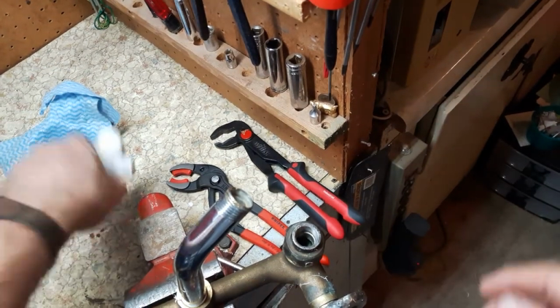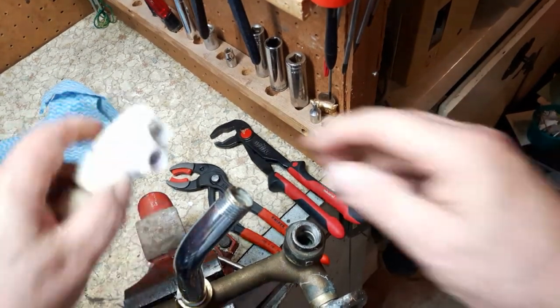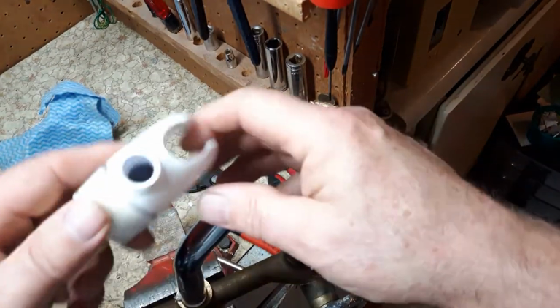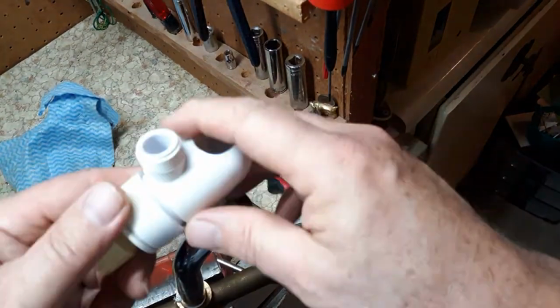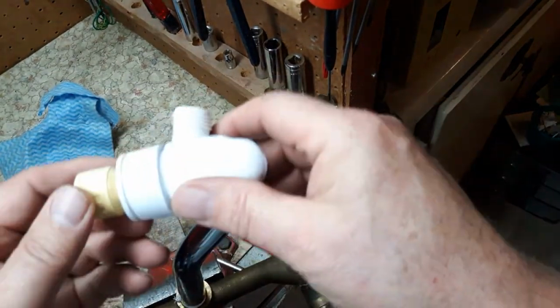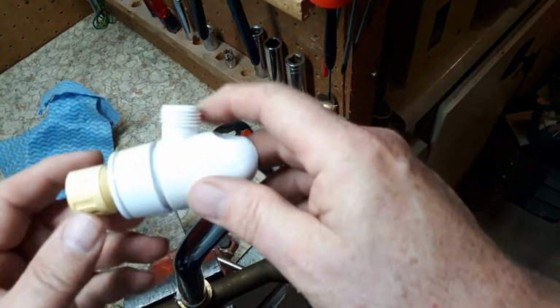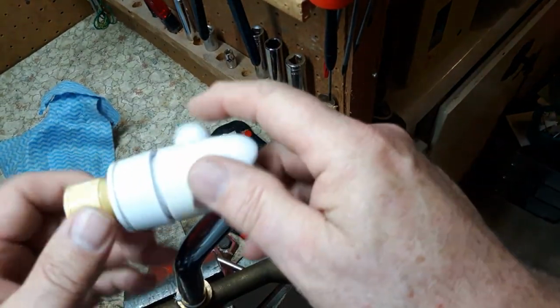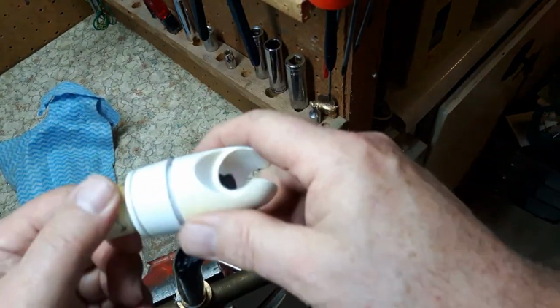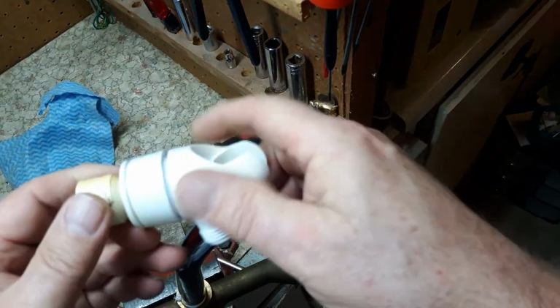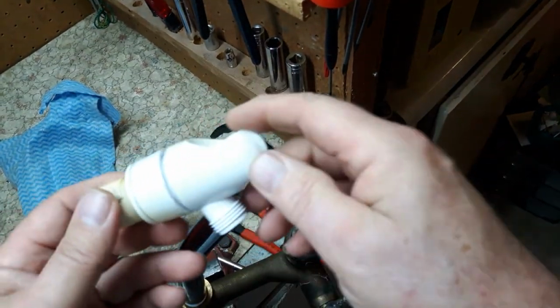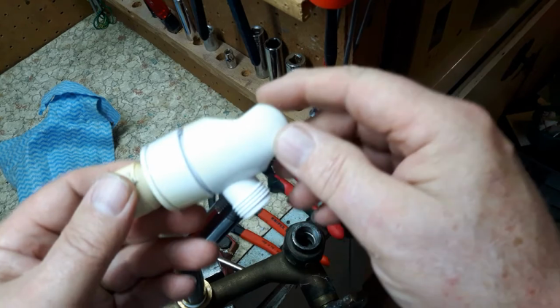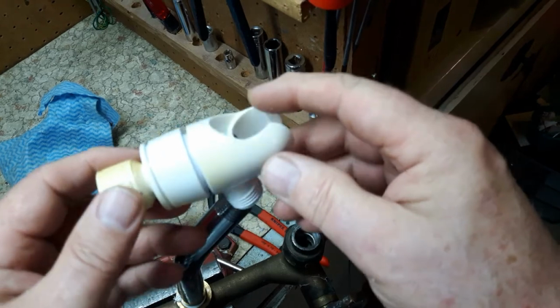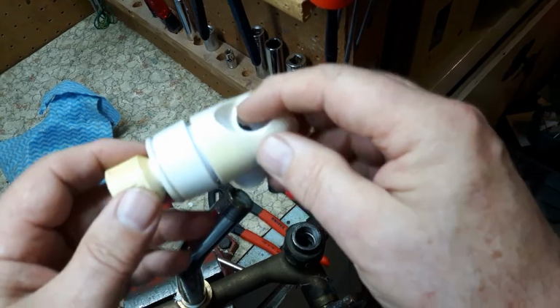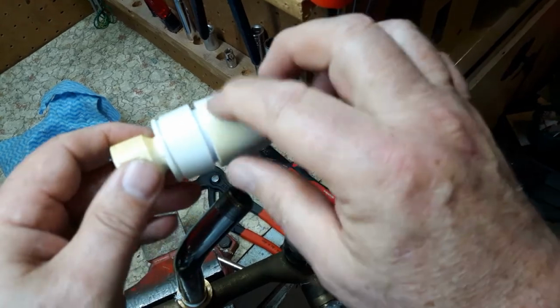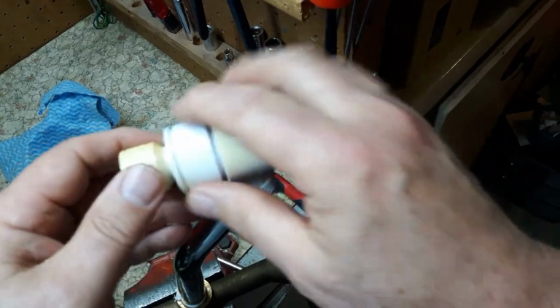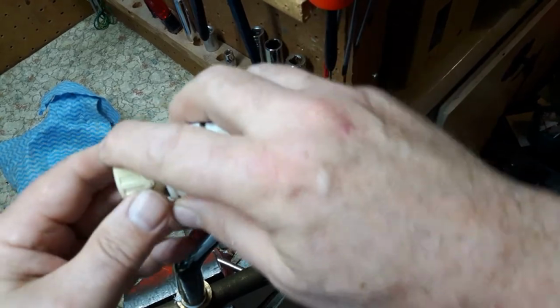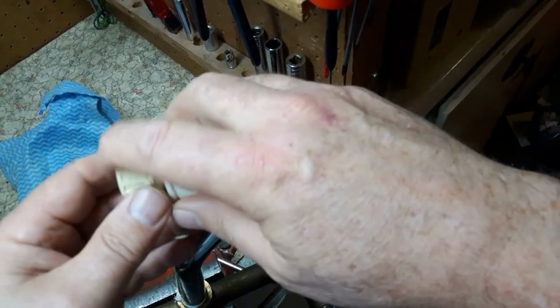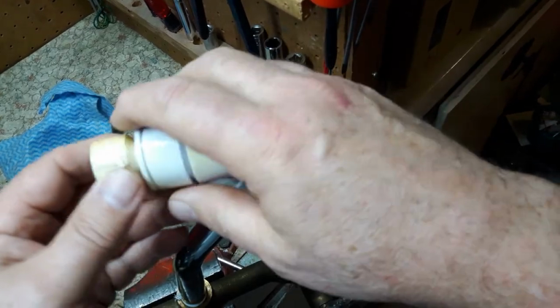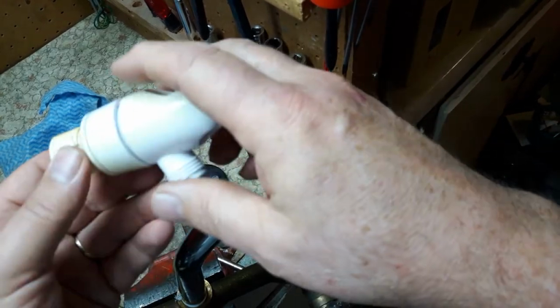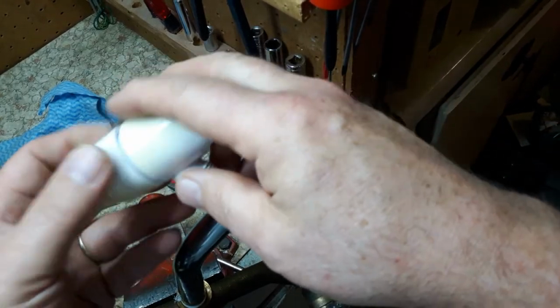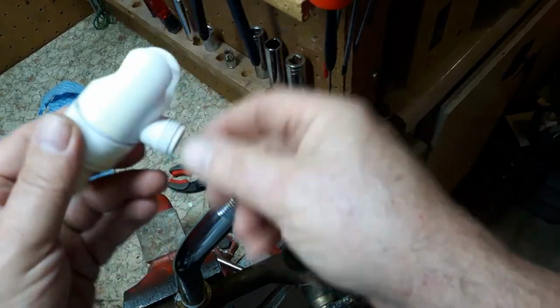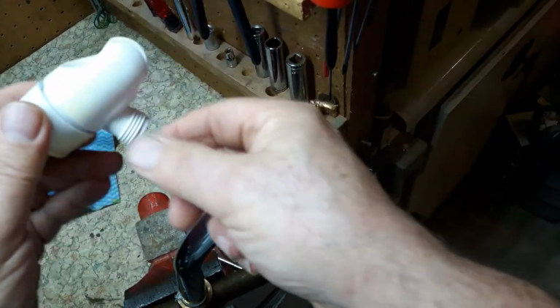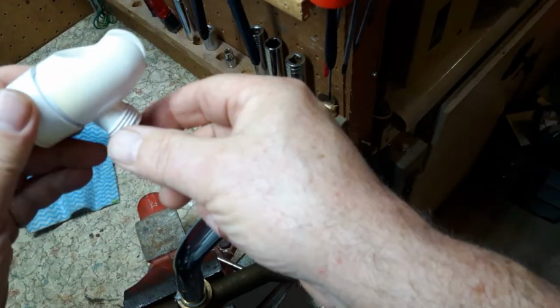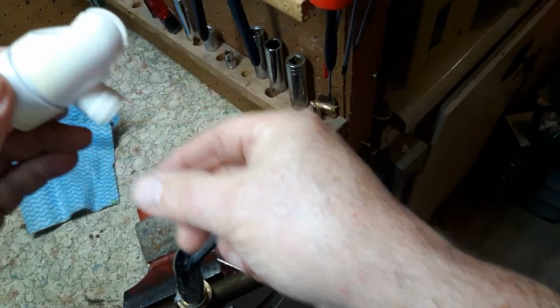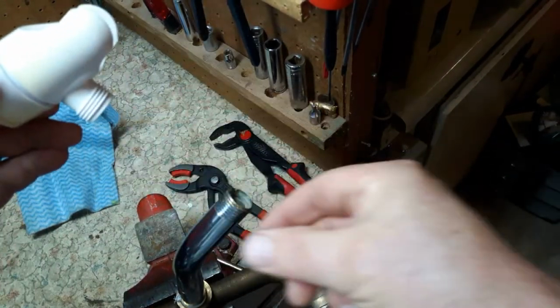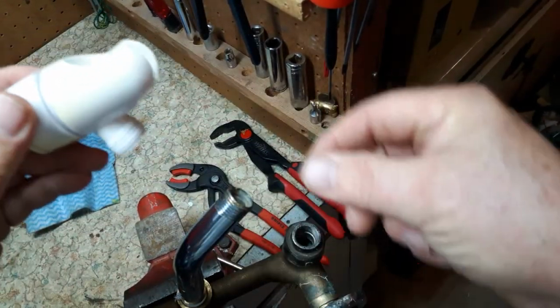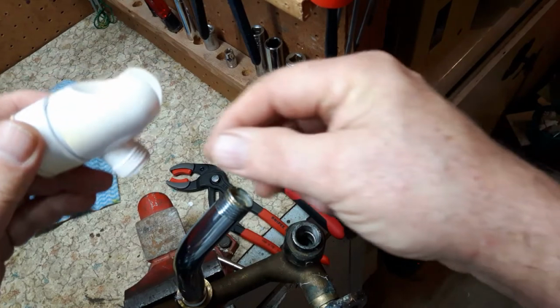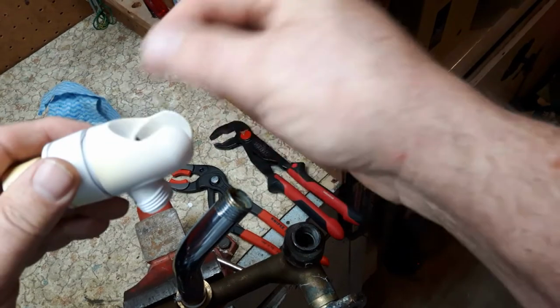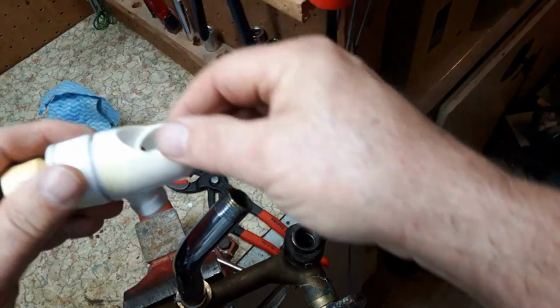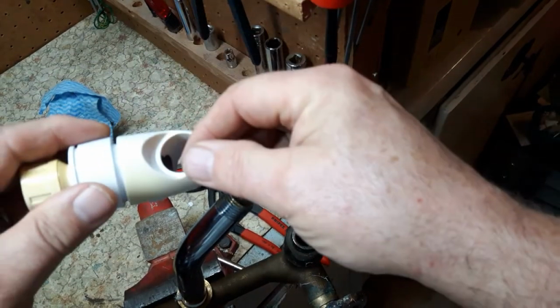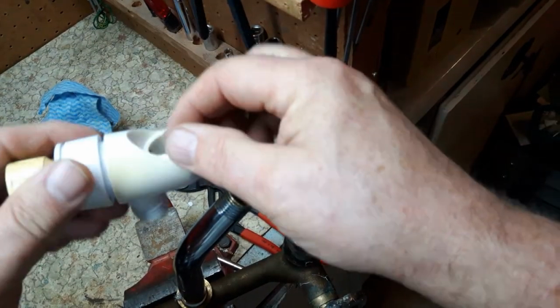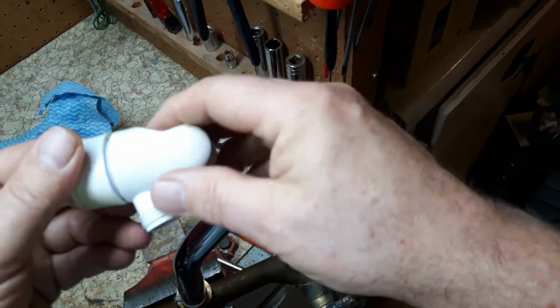Now I want to put this shower head on — this is an old one just to show you. It will go onto your plumbing here, and then your hose would come down here and clip into the socket here.